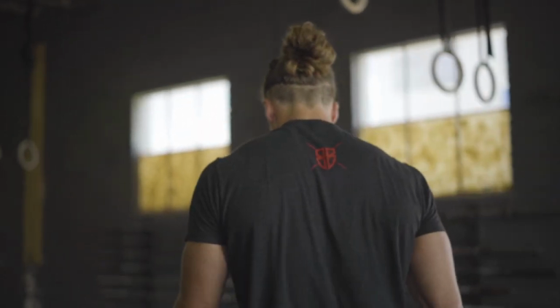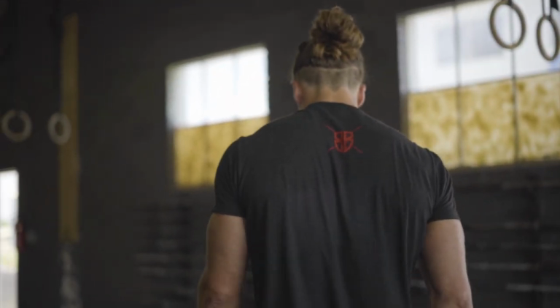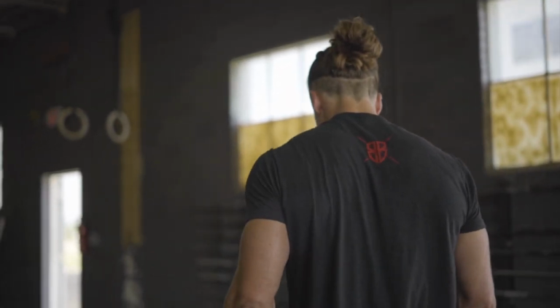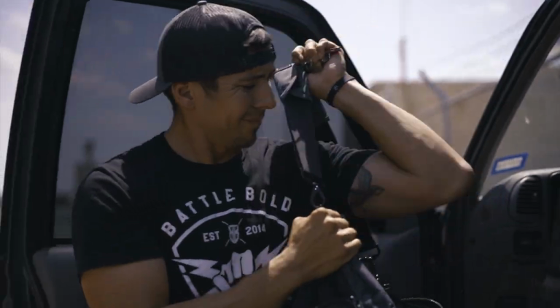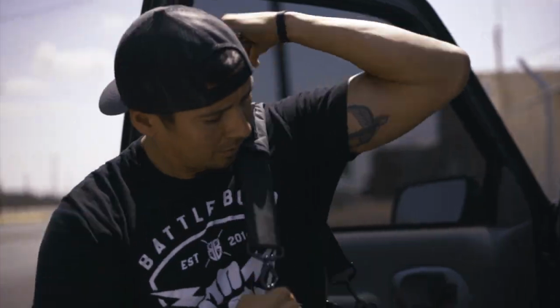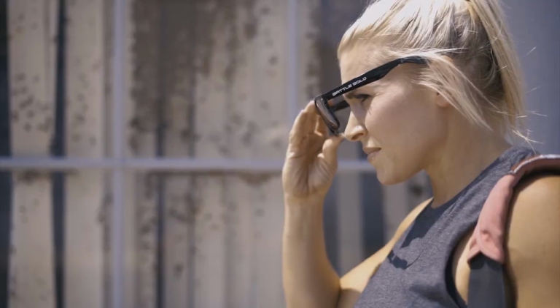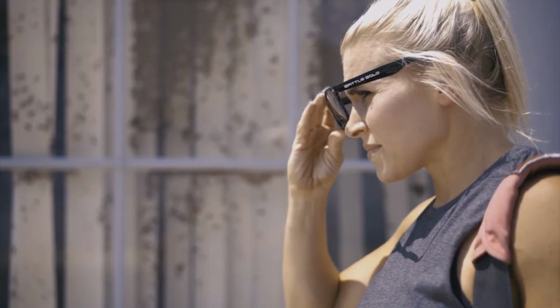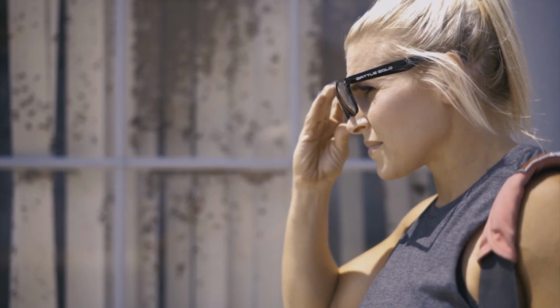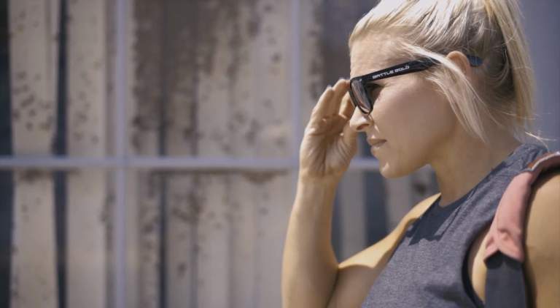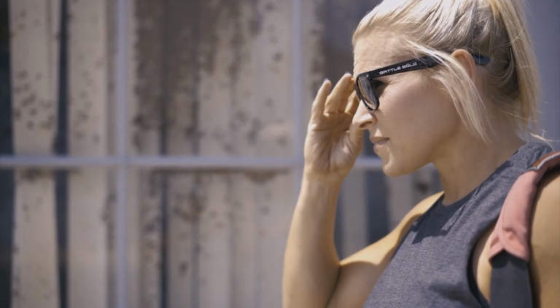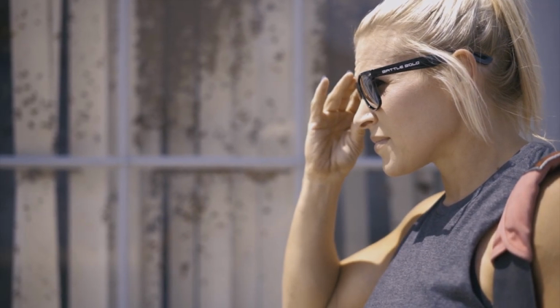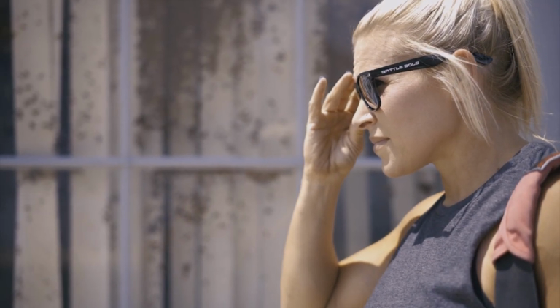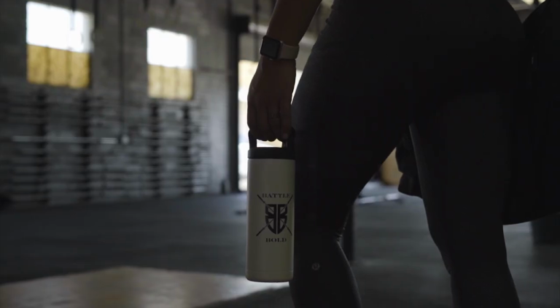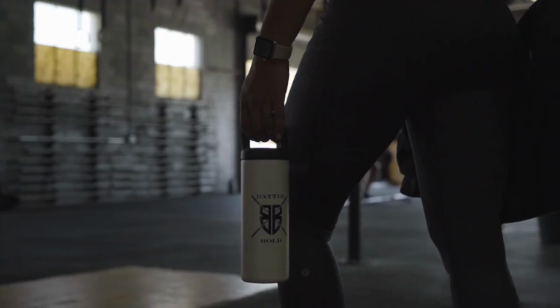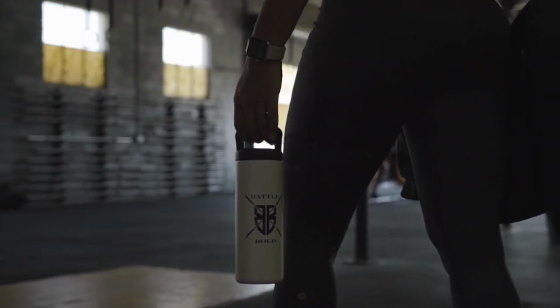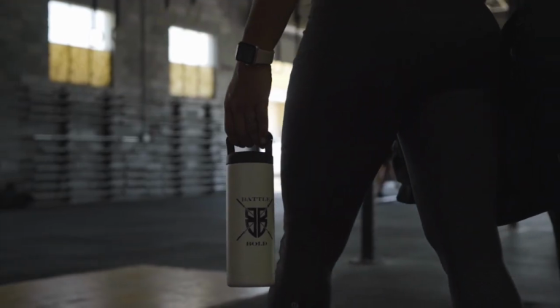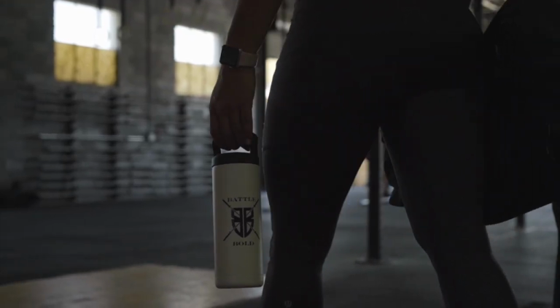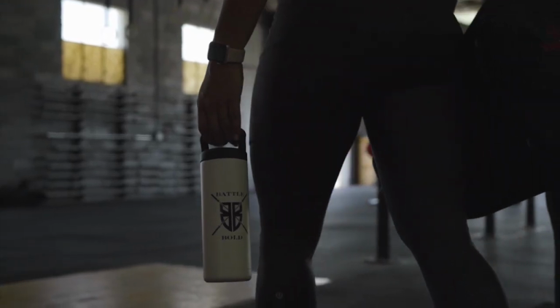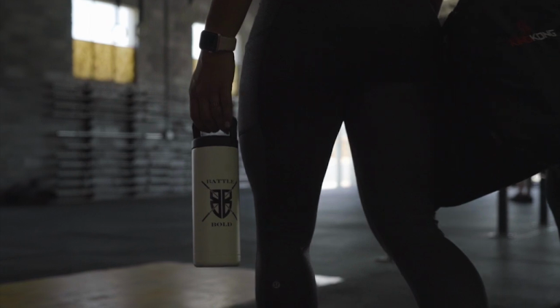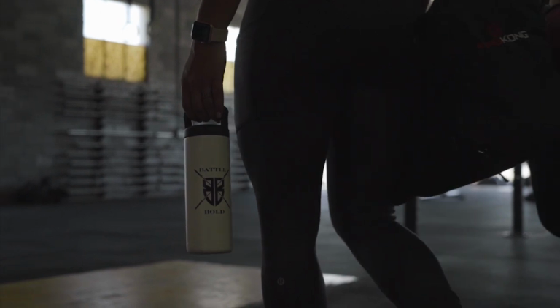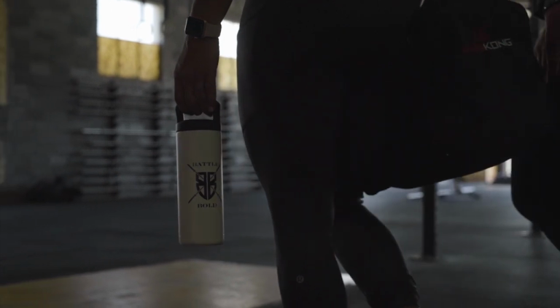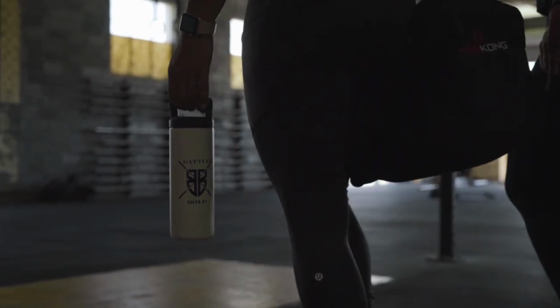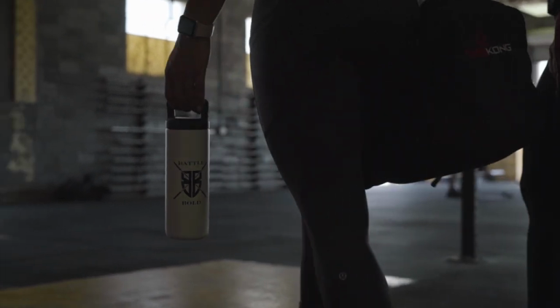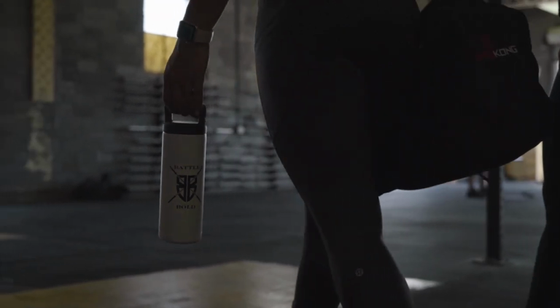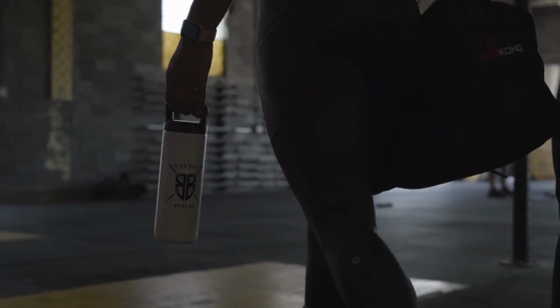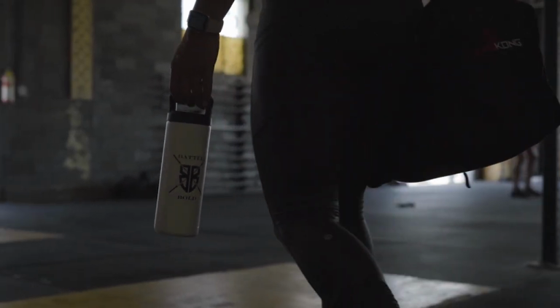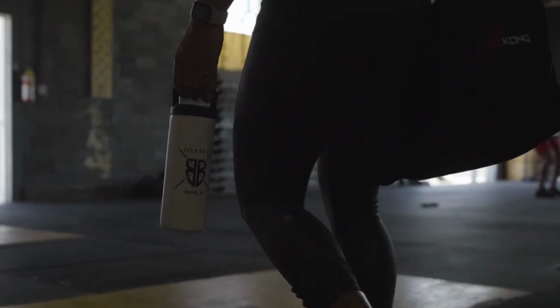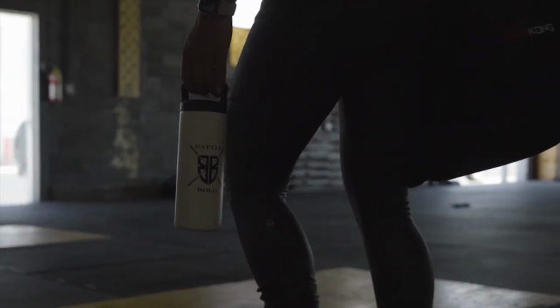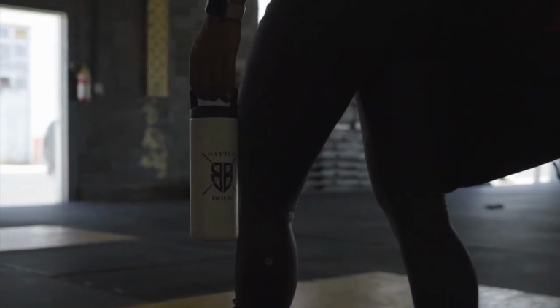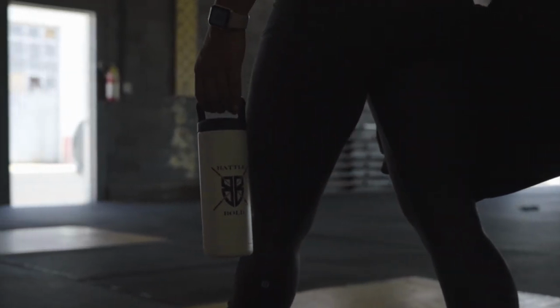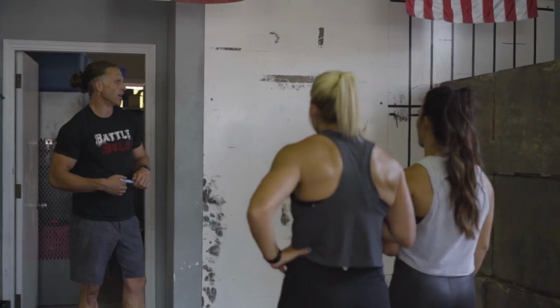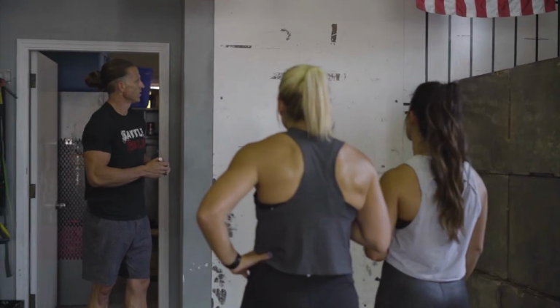The double Neural bands accommodate both power and Olympic lifter preferences. The Neural itself is medium aggressive, so it will allow for a locked grip and heavier lifts, but won't destroy hands during a multi-rep workout.